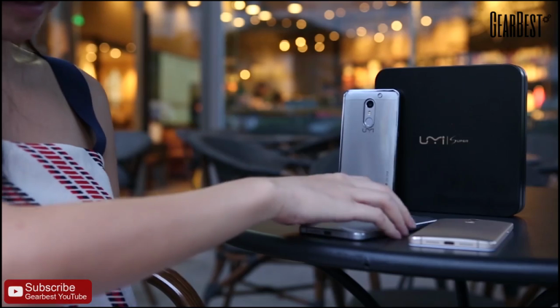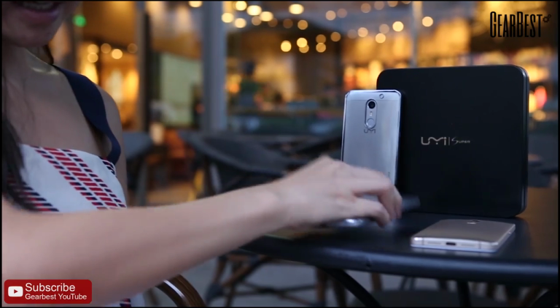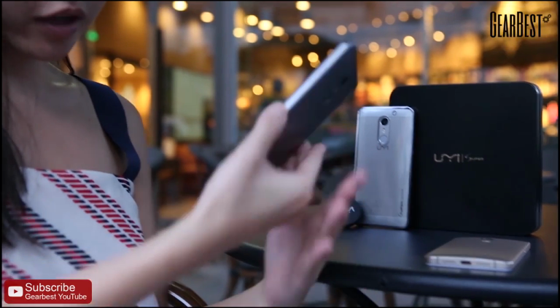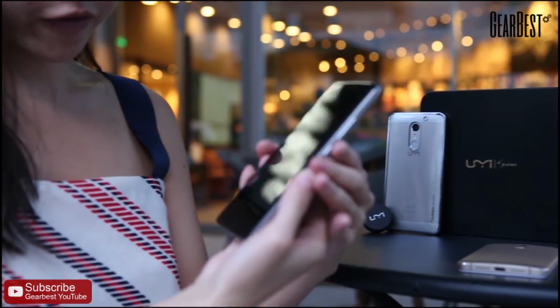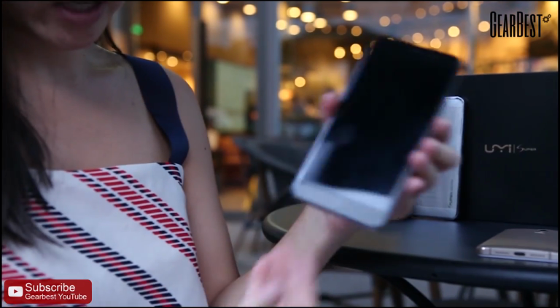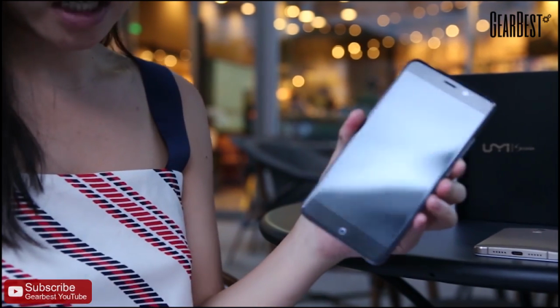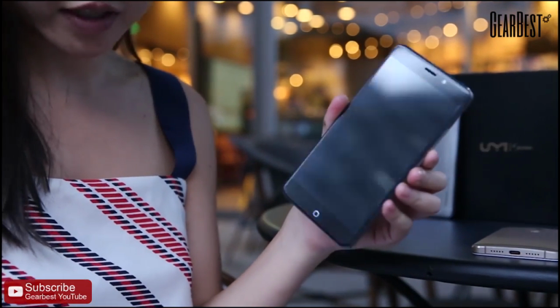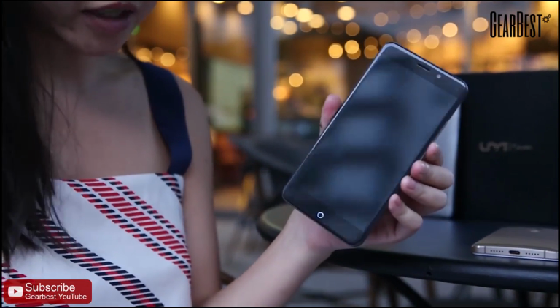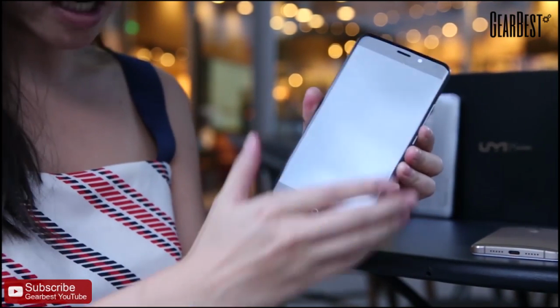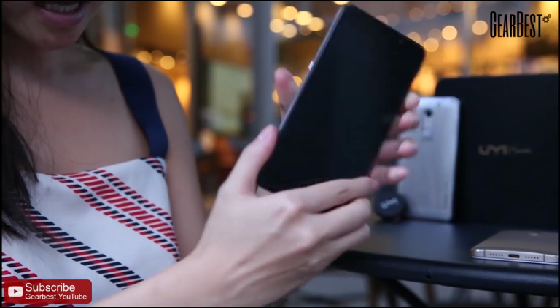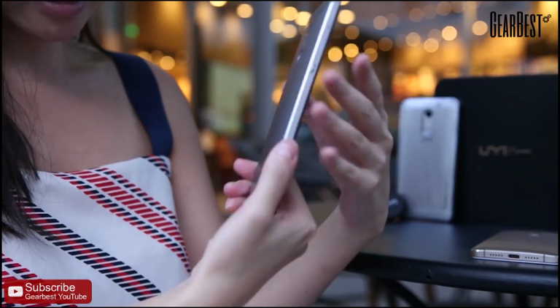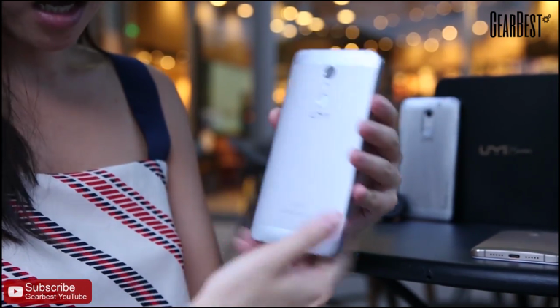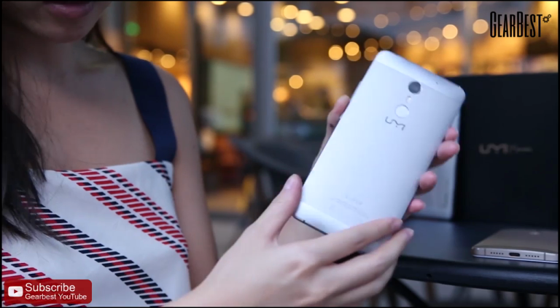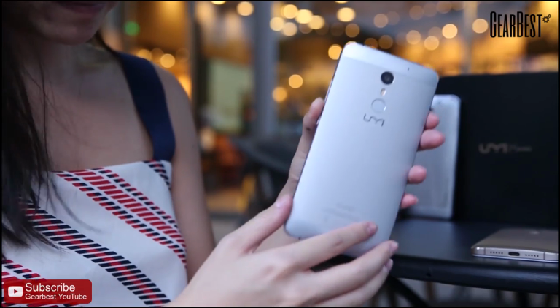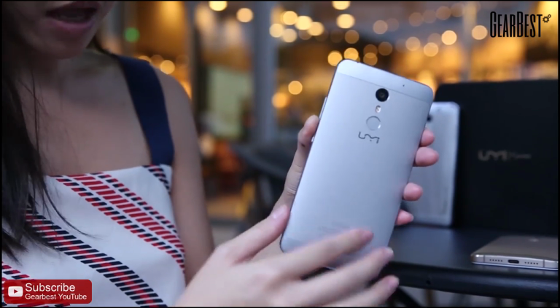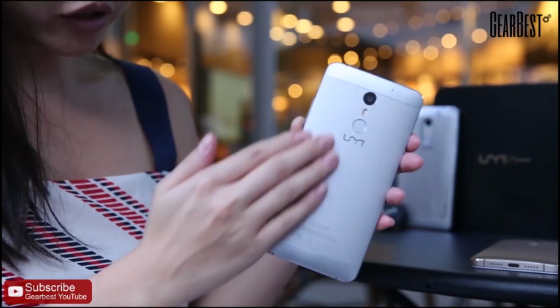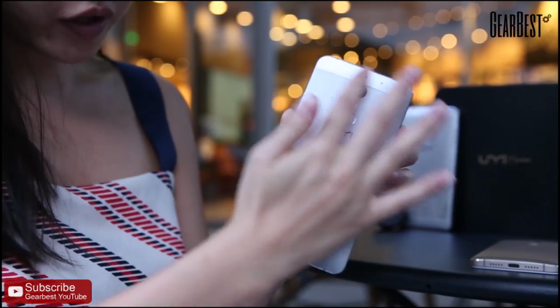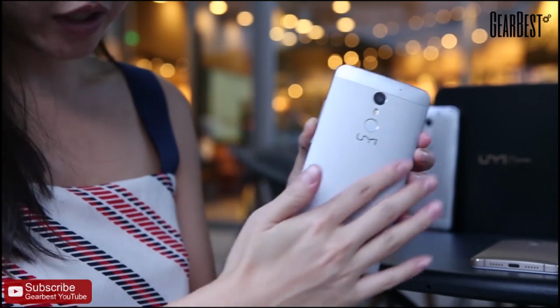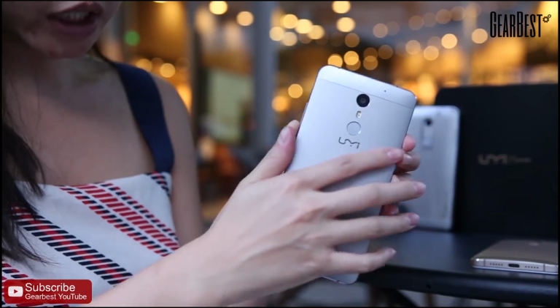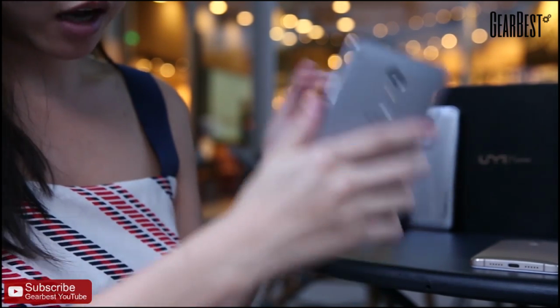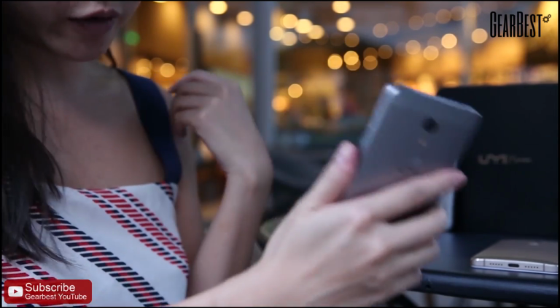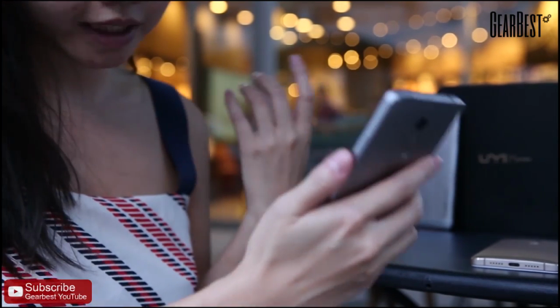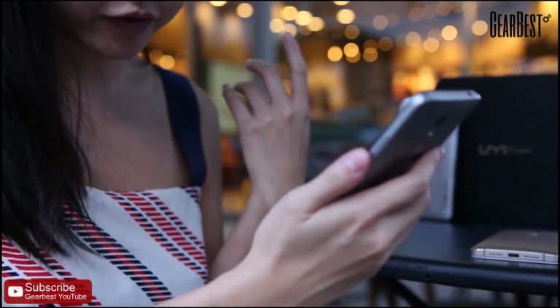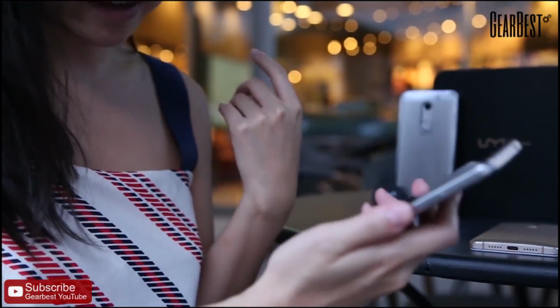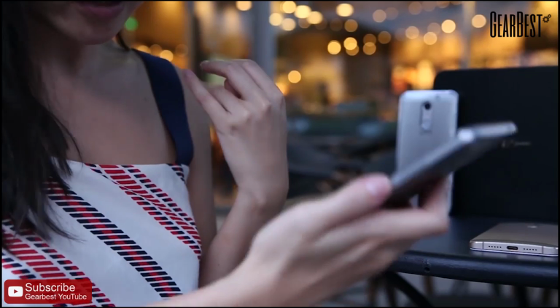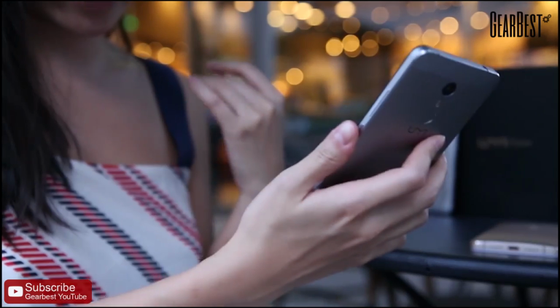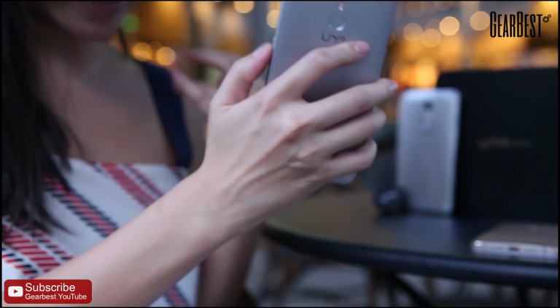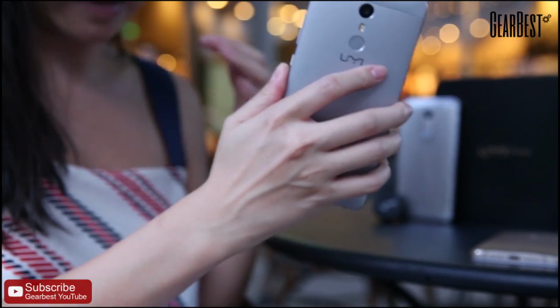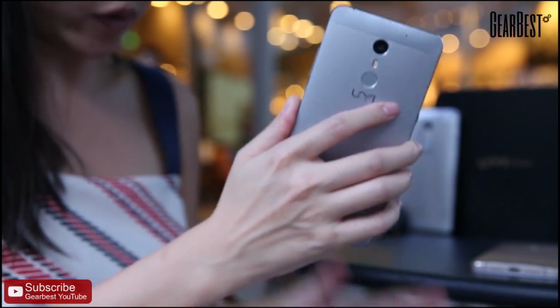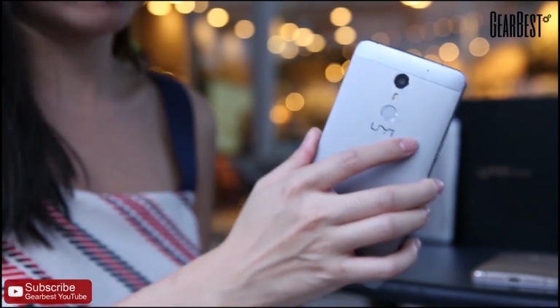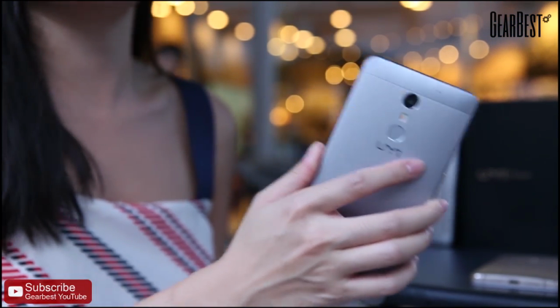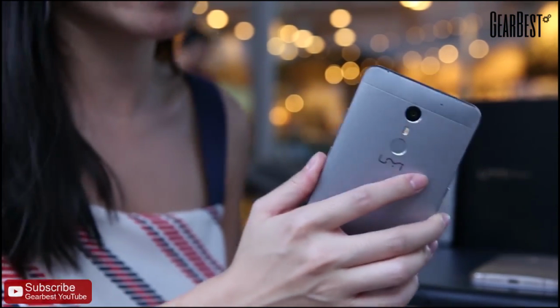Design is one of my favorites because of the metal body. It's not only looks premium but also feels really quality in hand, which makes me feel safe to have it placed anywhere without worrying that it might break.